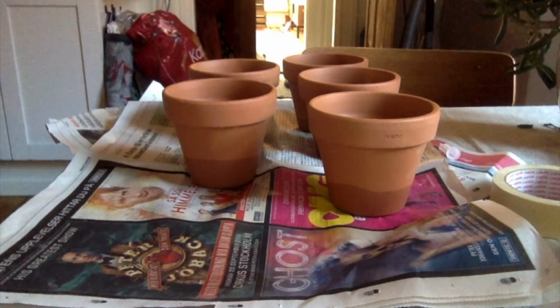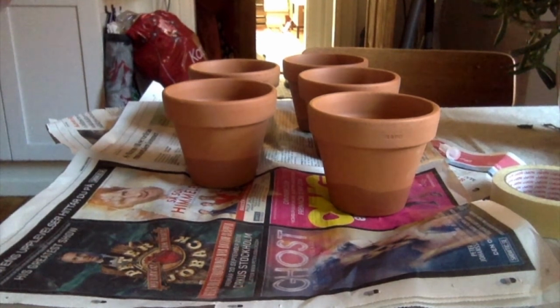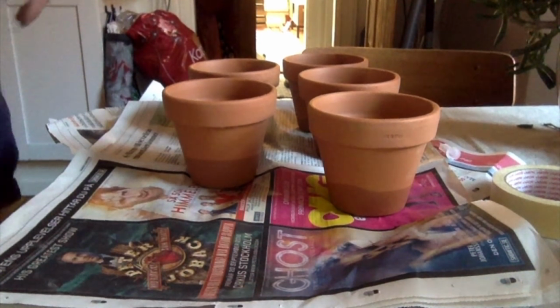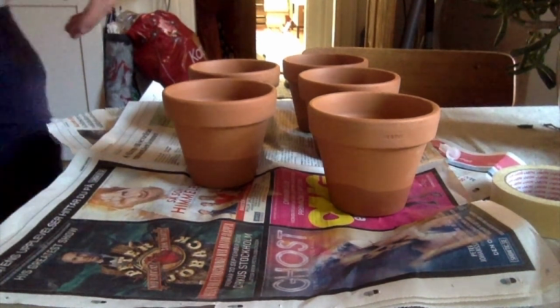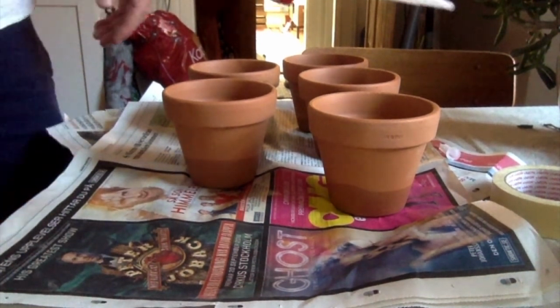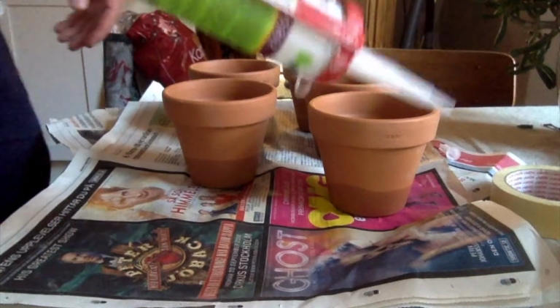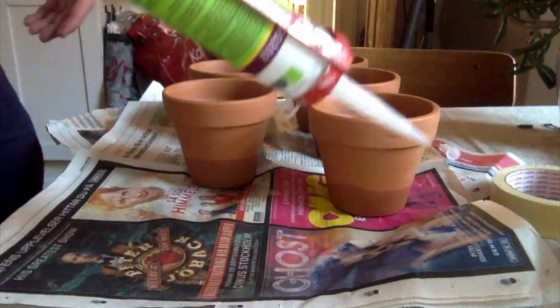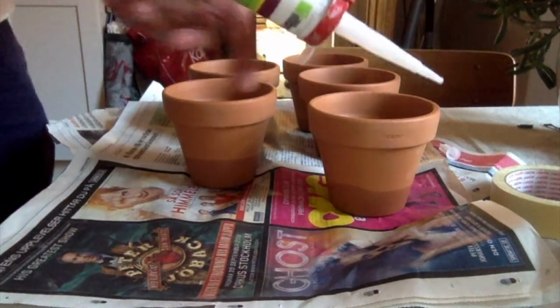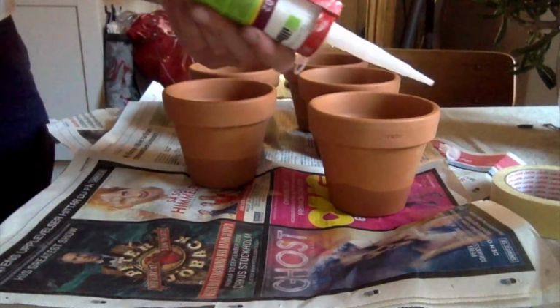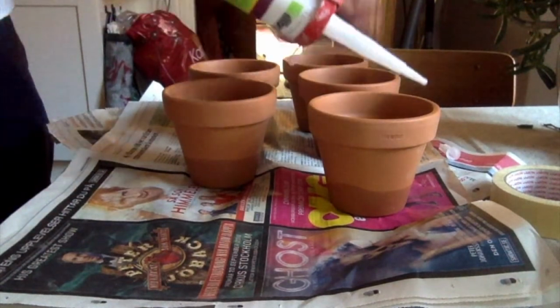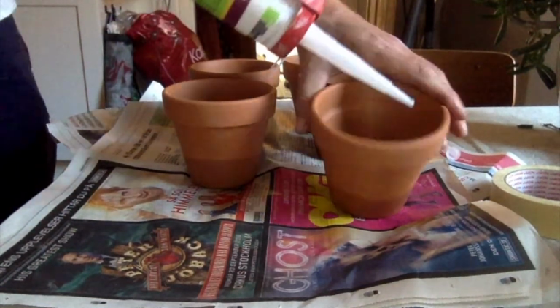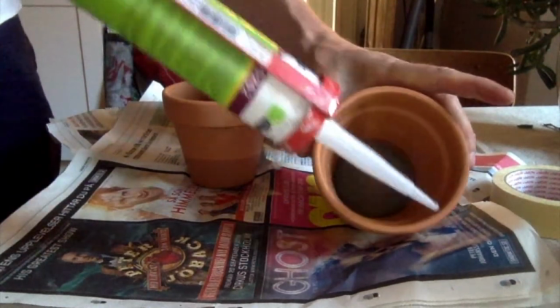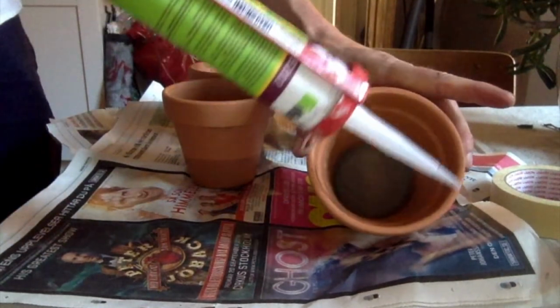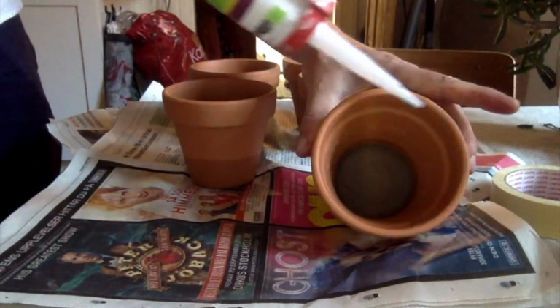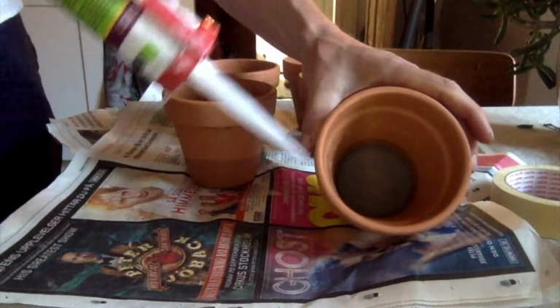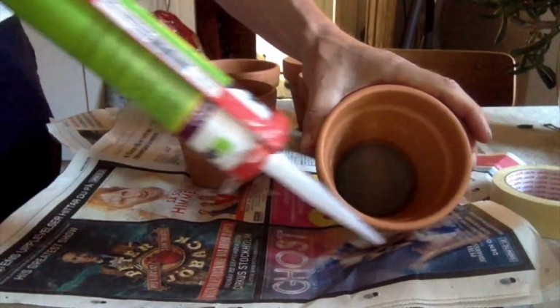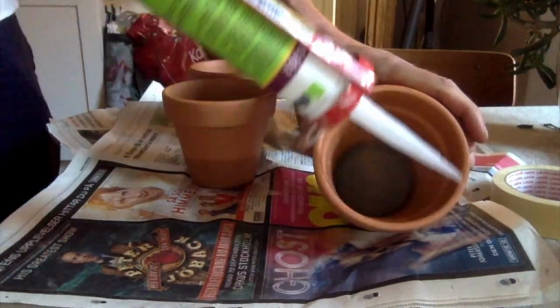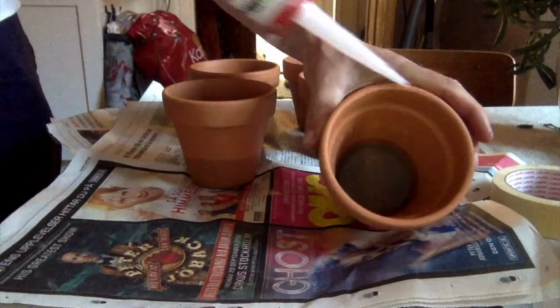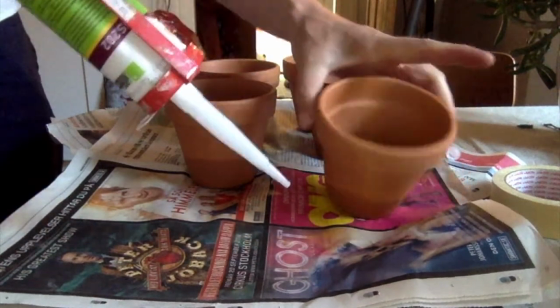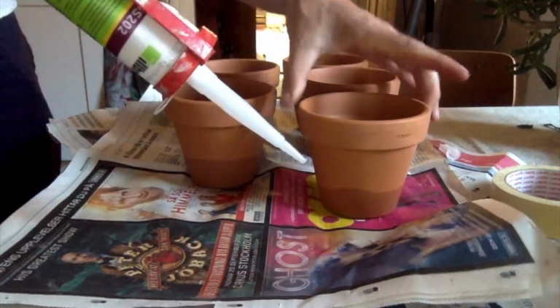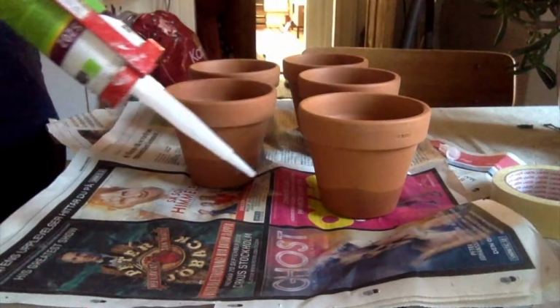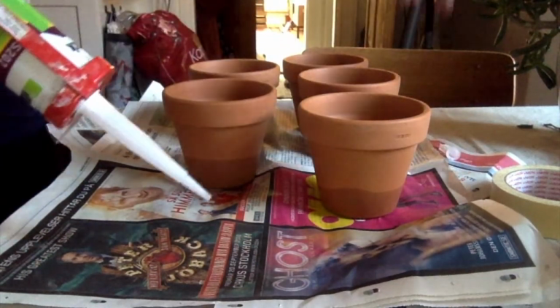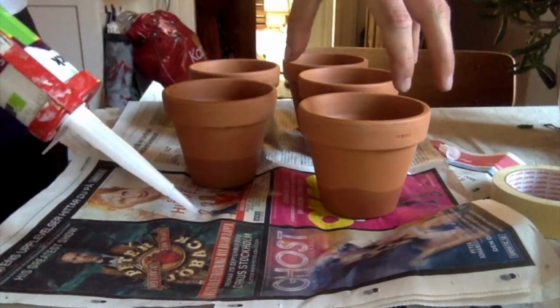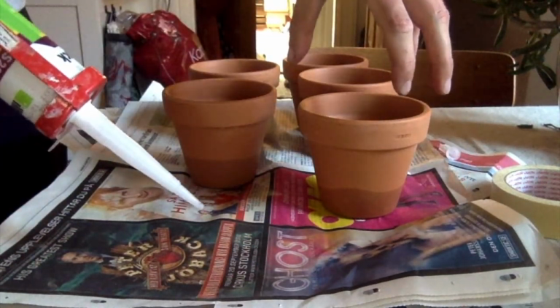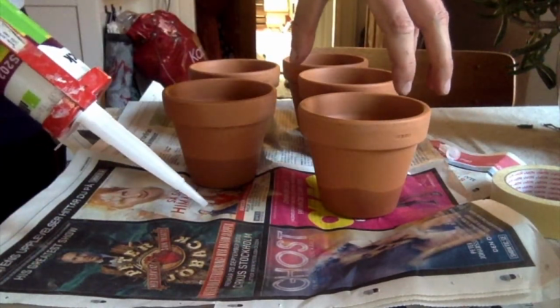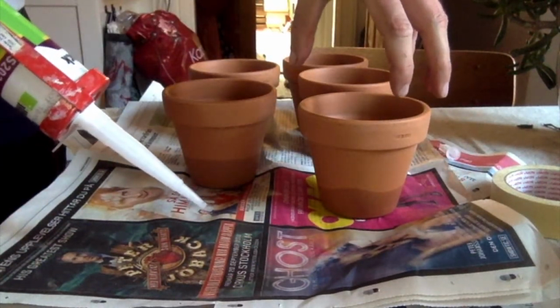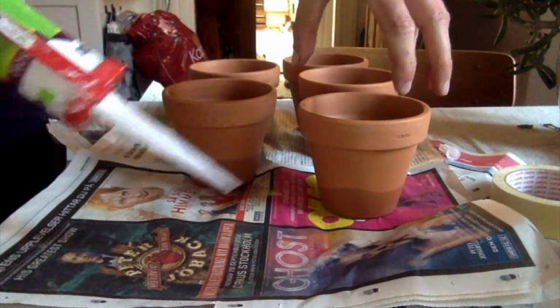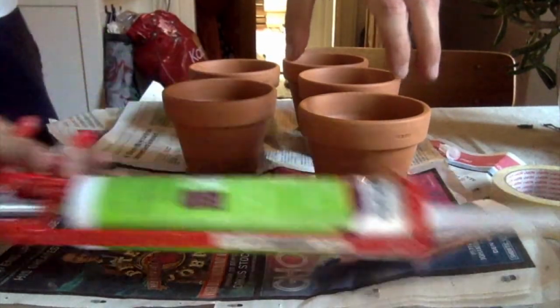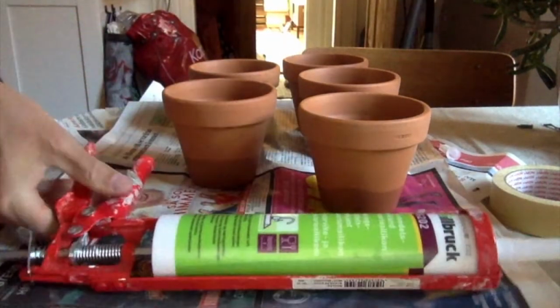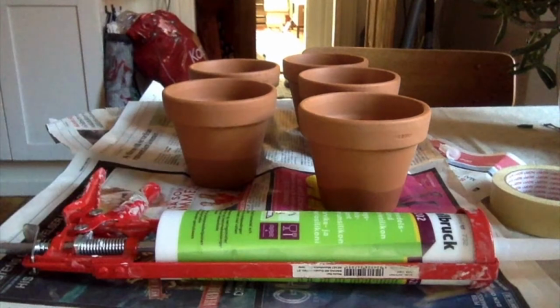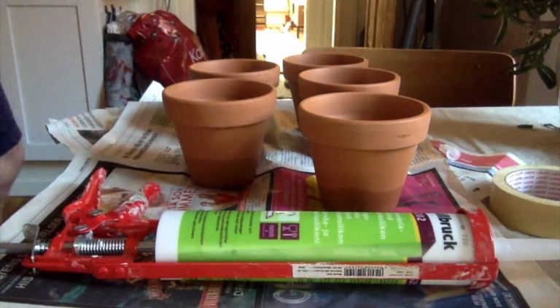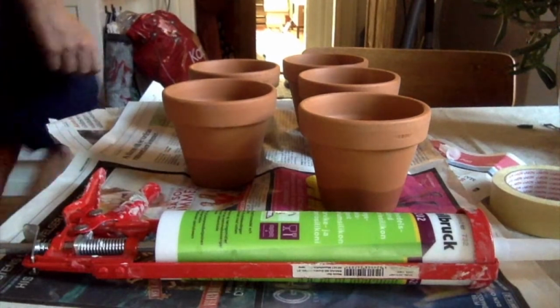I'm going to put some silicone on top, on the edge, and then I'm going to glue on a second pot on top of that.